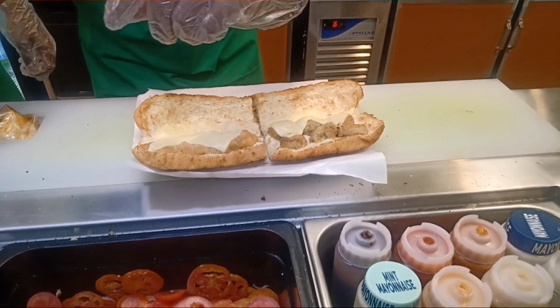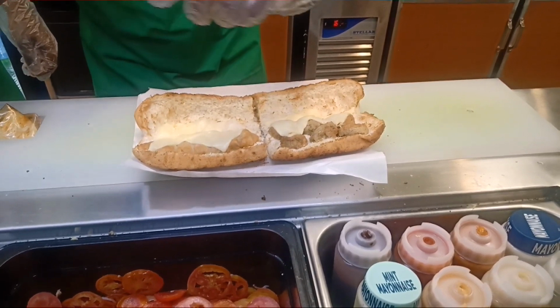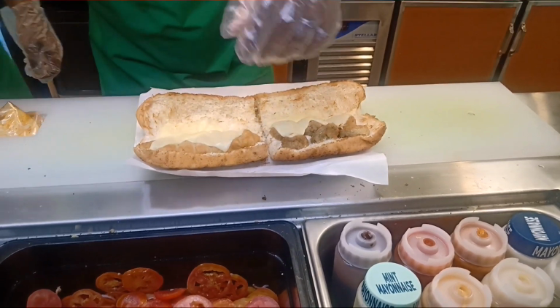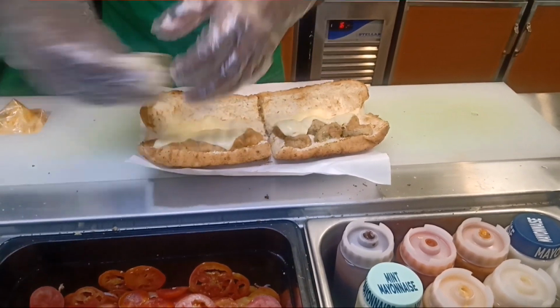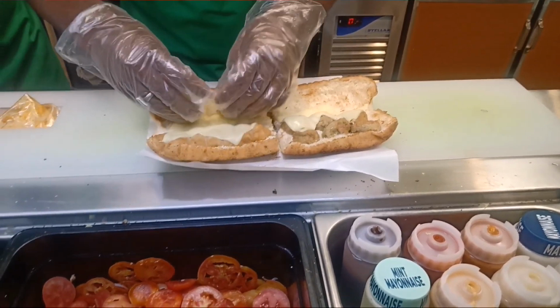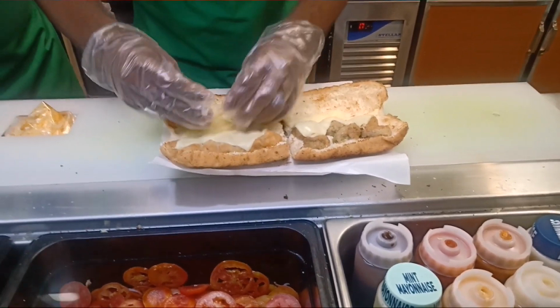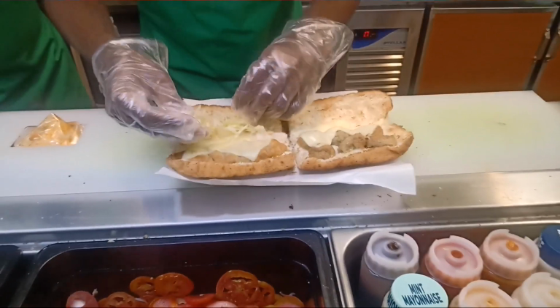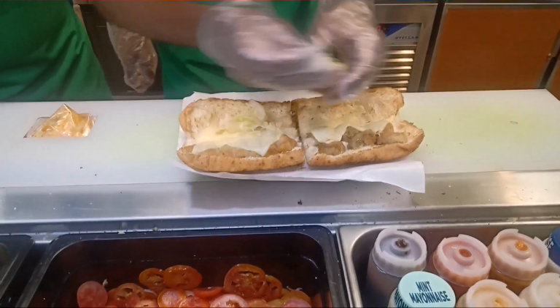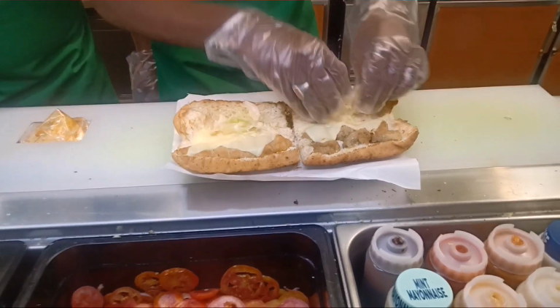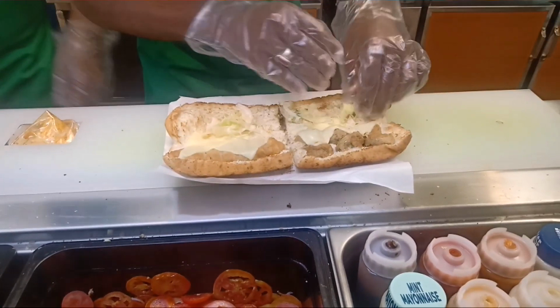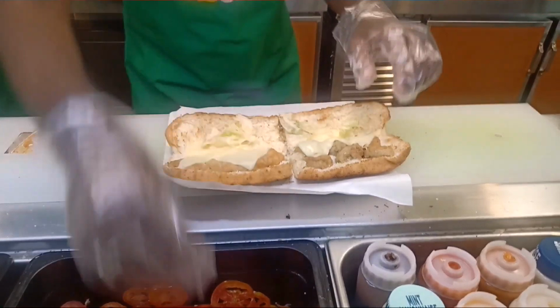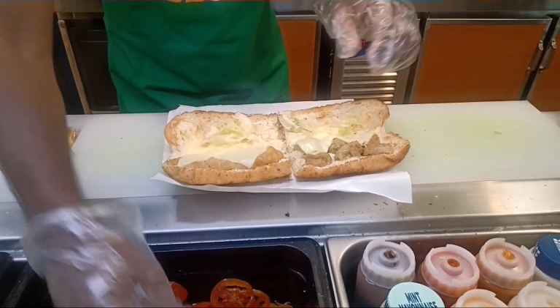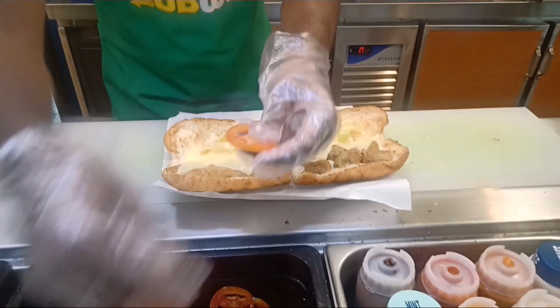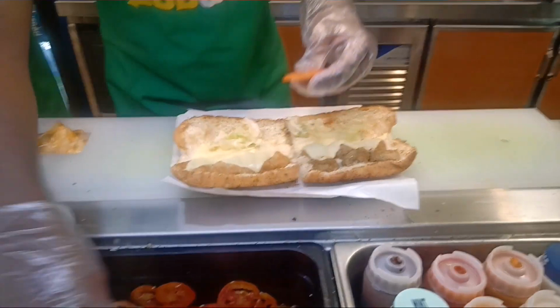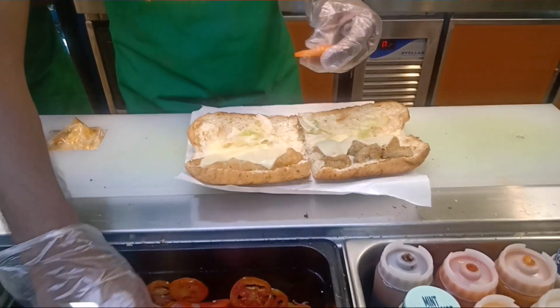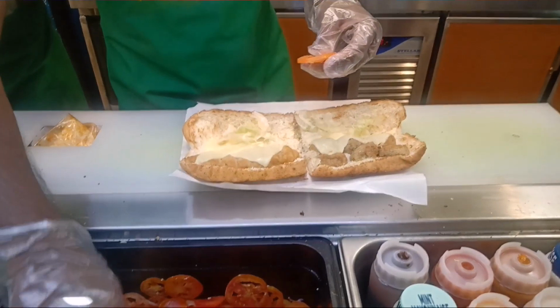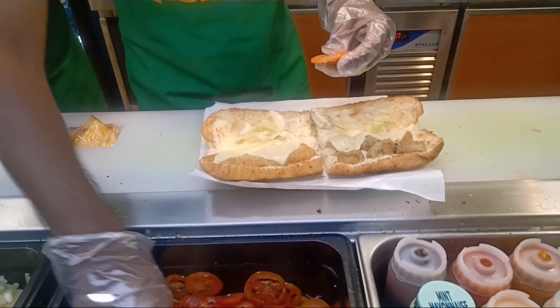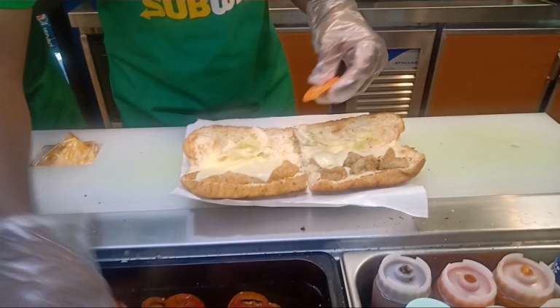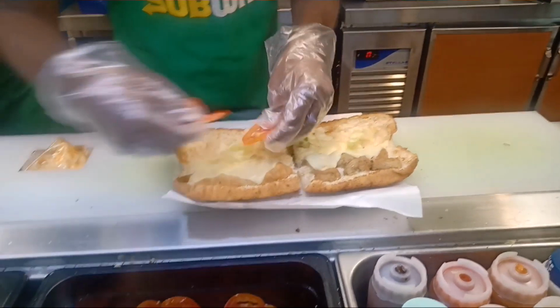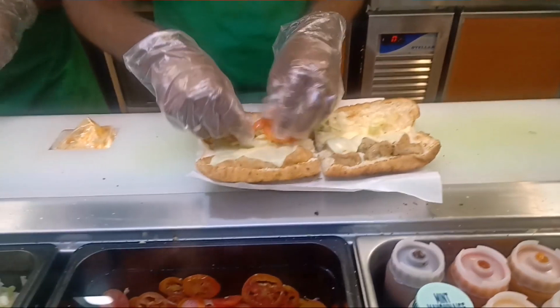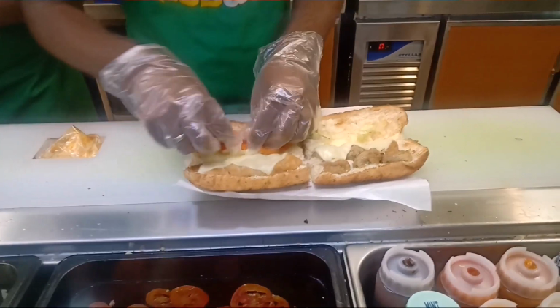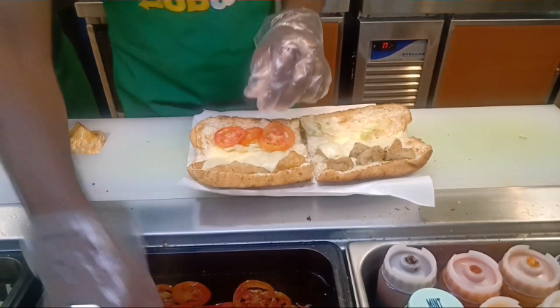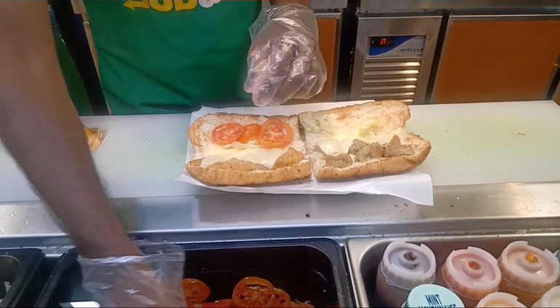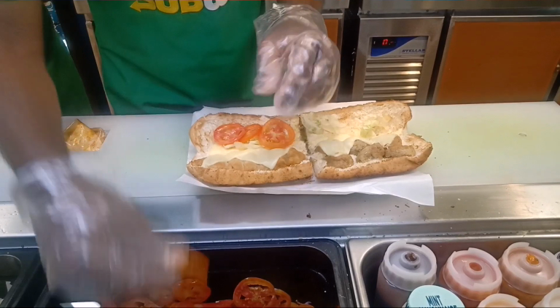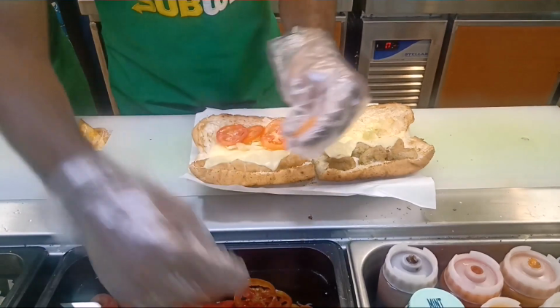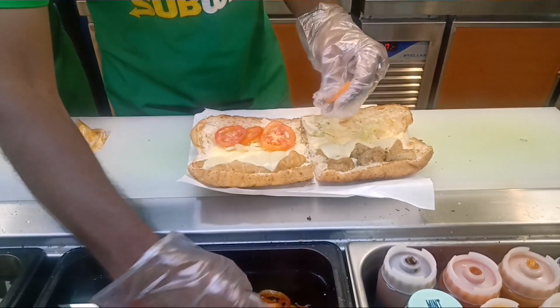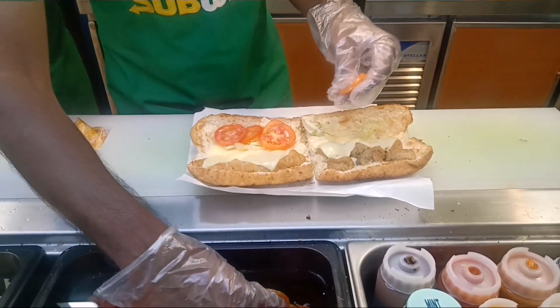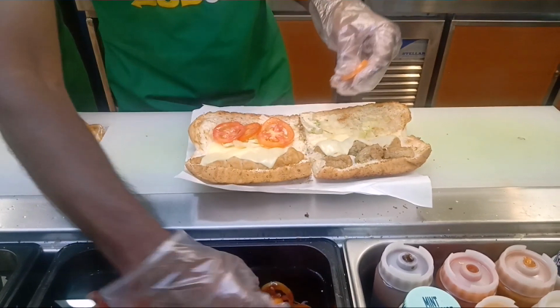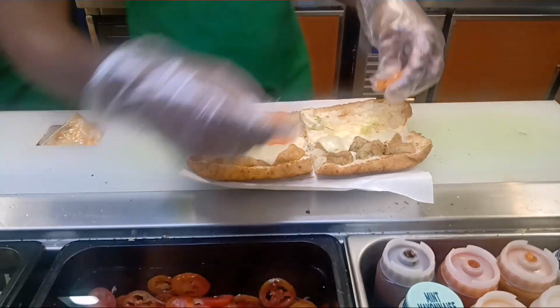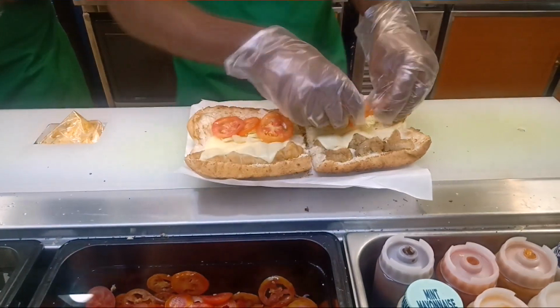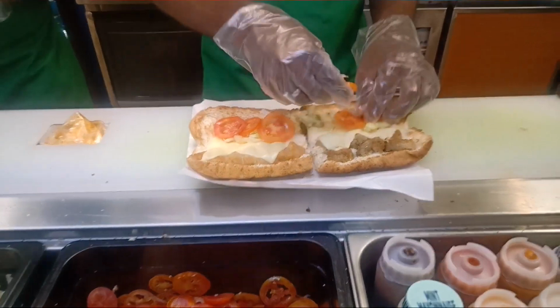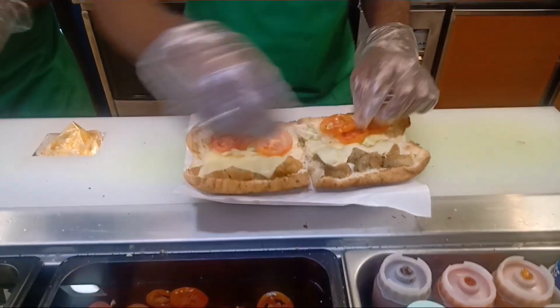Yes, I'll add a regular. My chicken is round, right? Yes, sir.